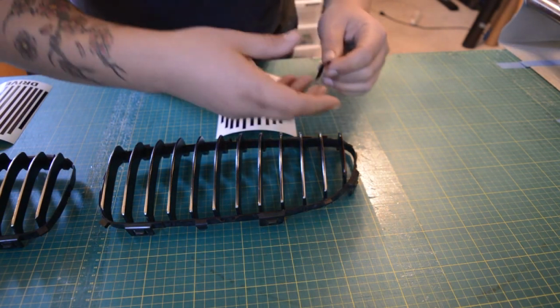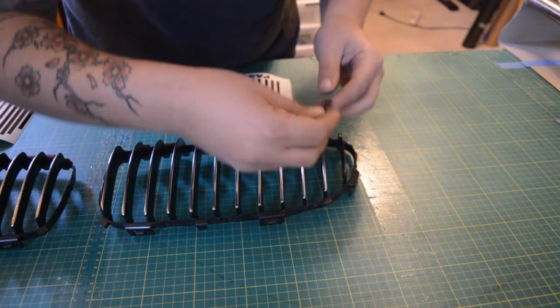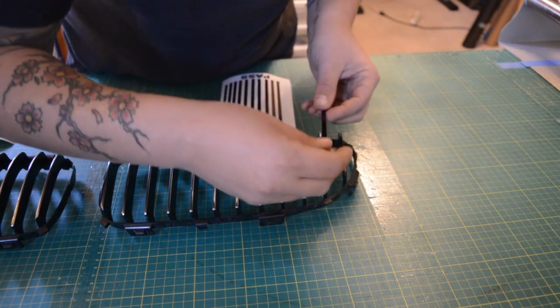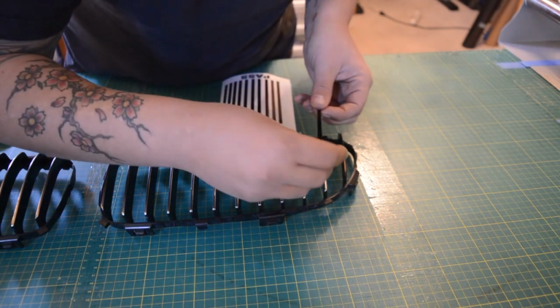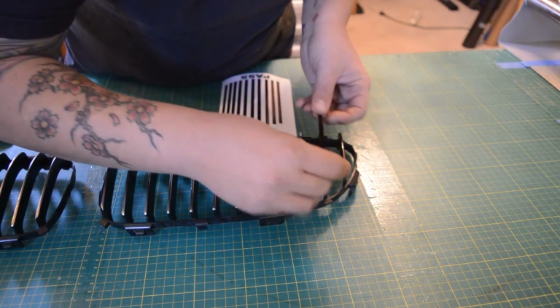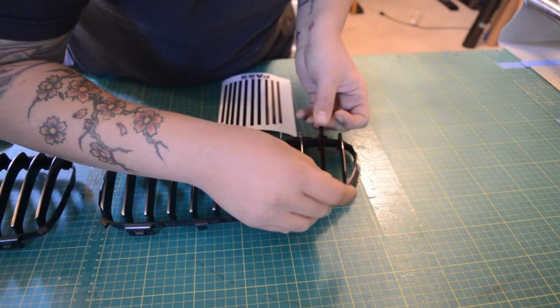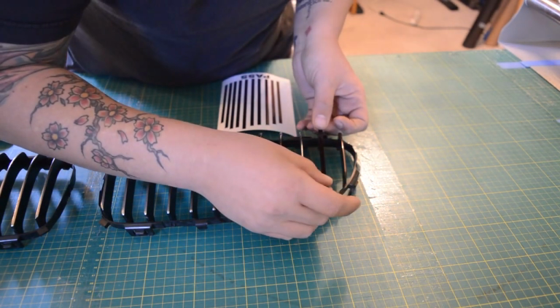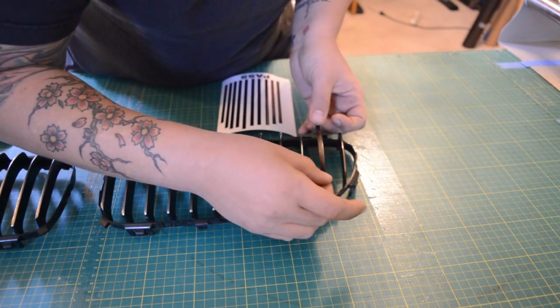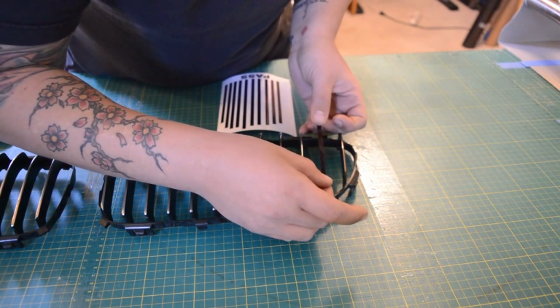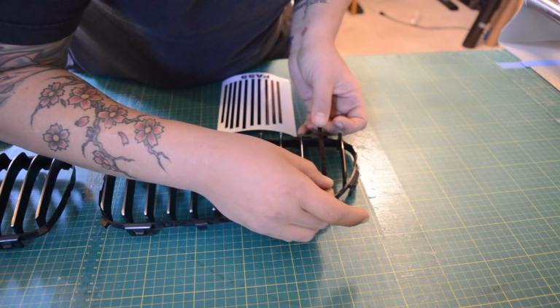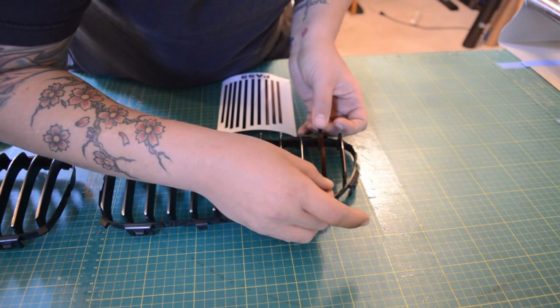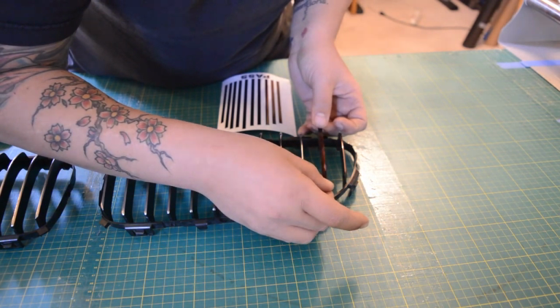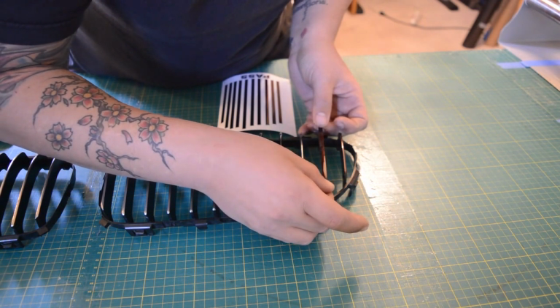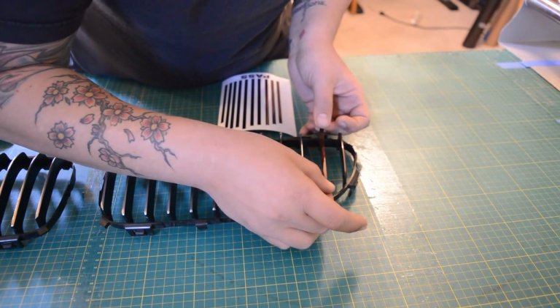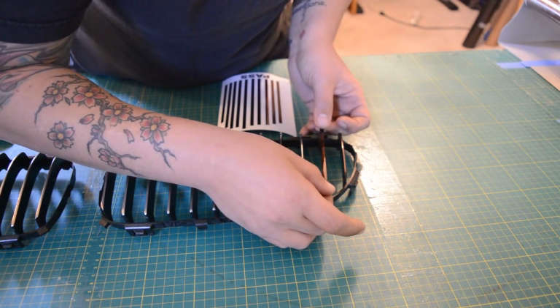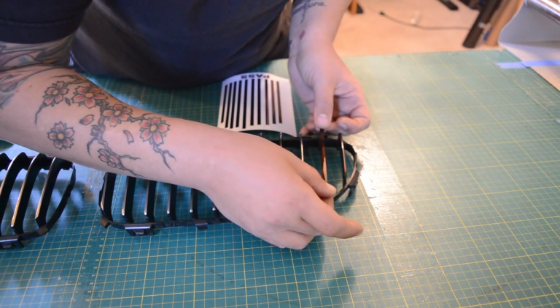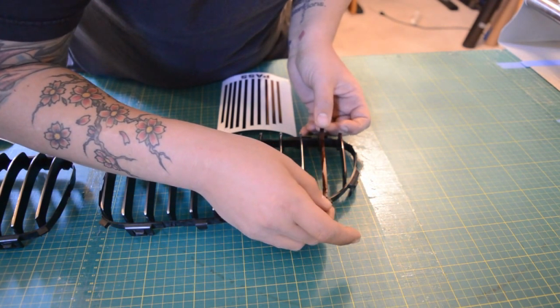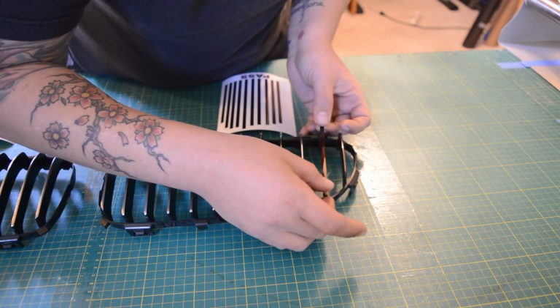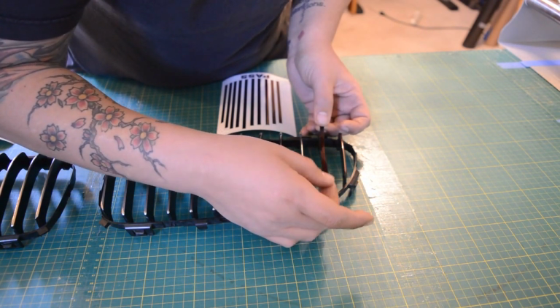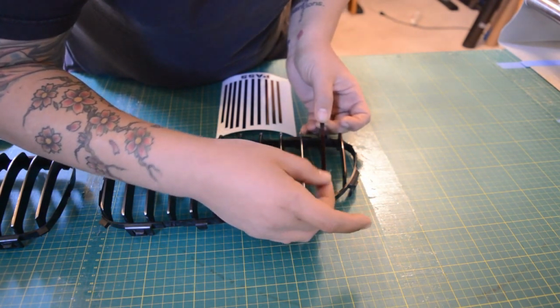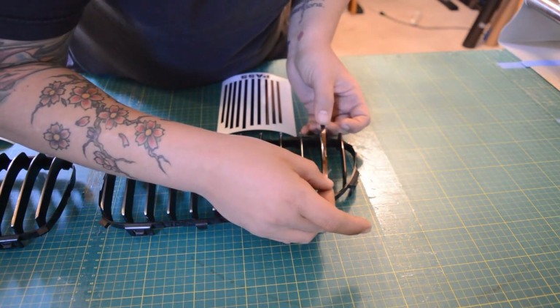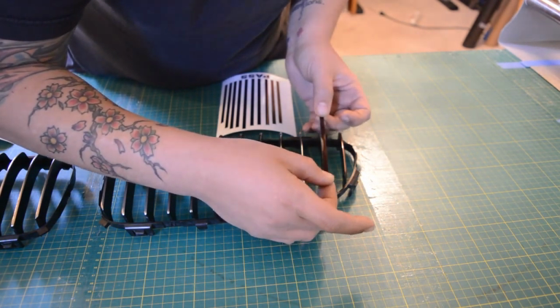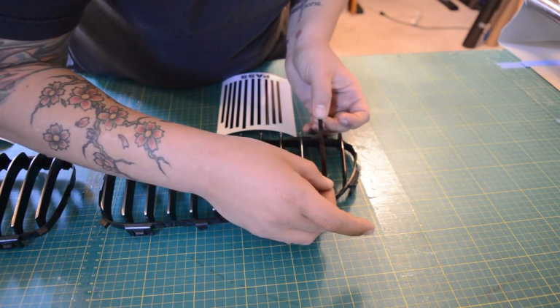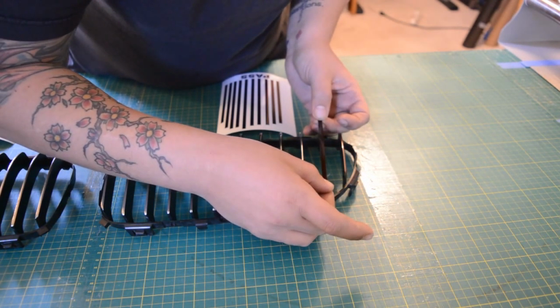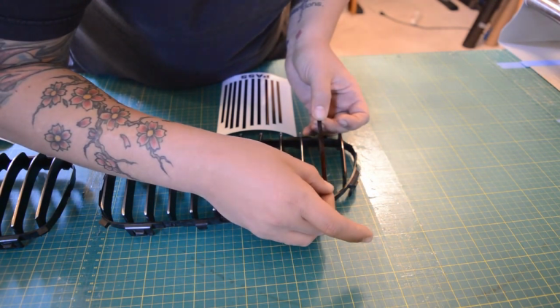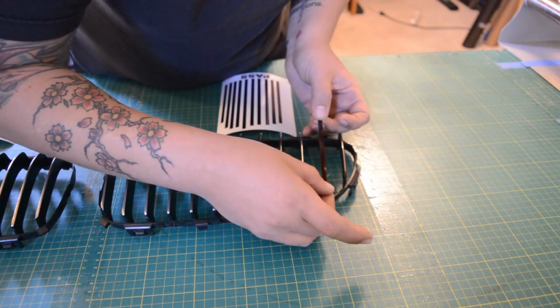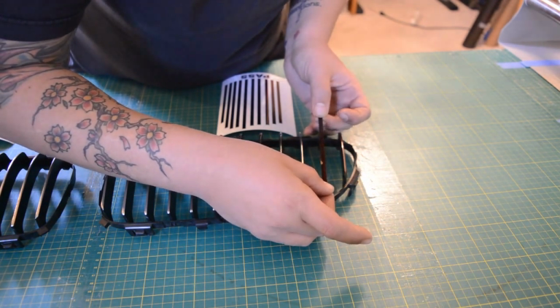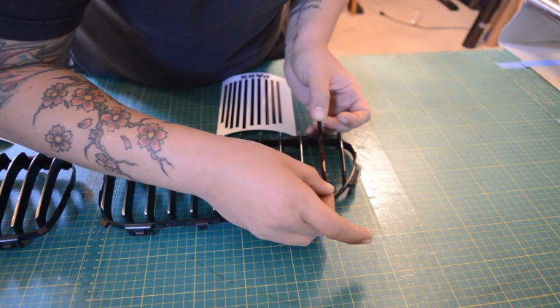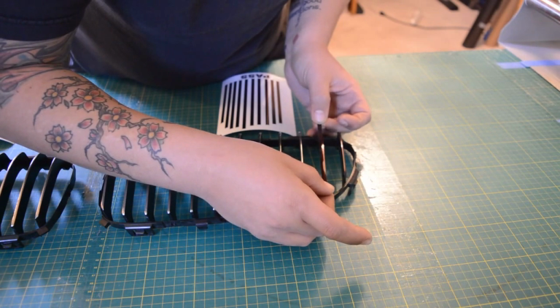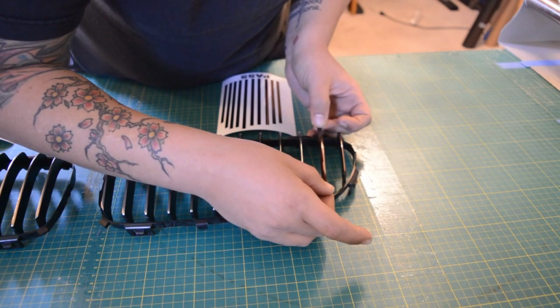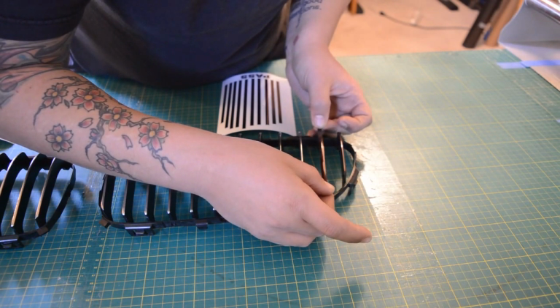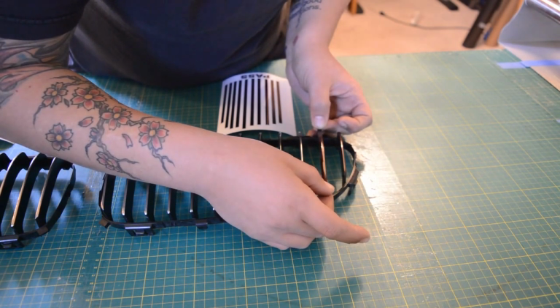Very easy, quick modification so you don't need to mess with Plasti Dip or paint or something like that.